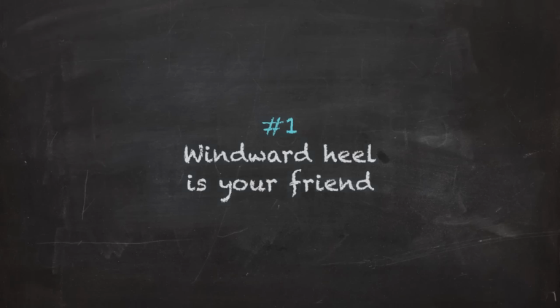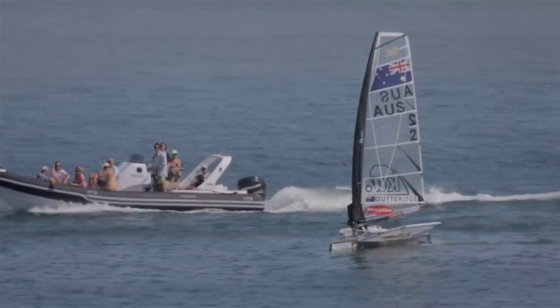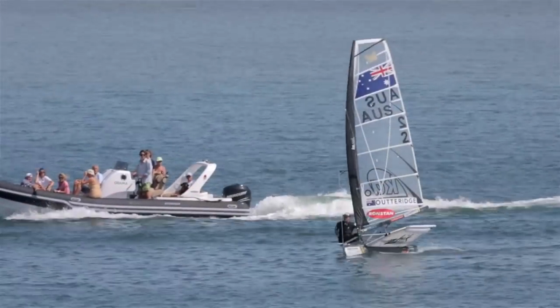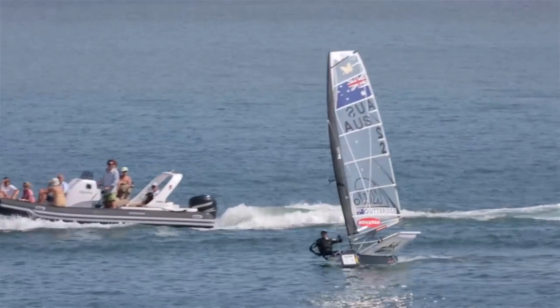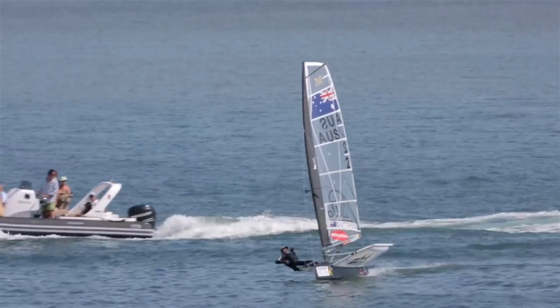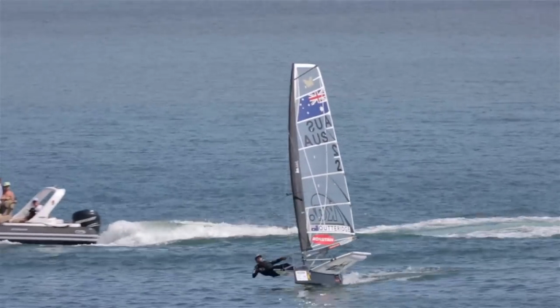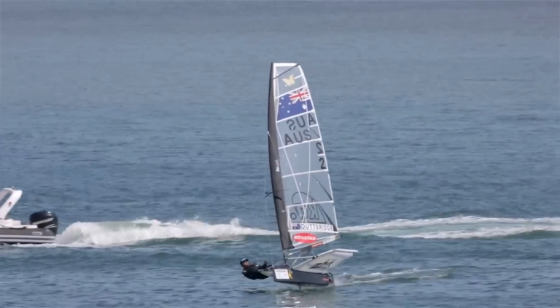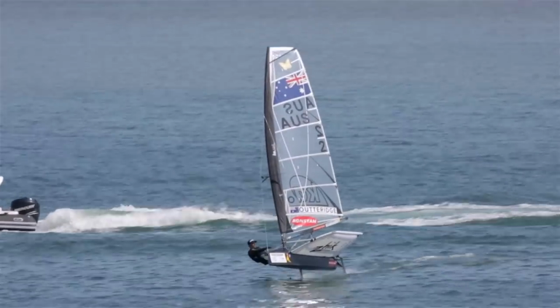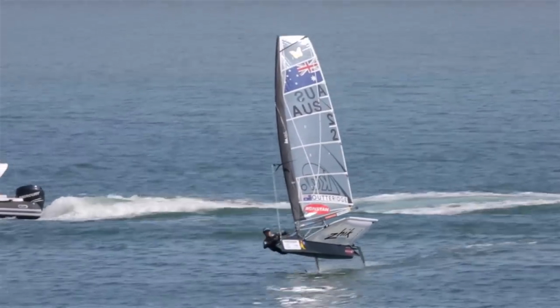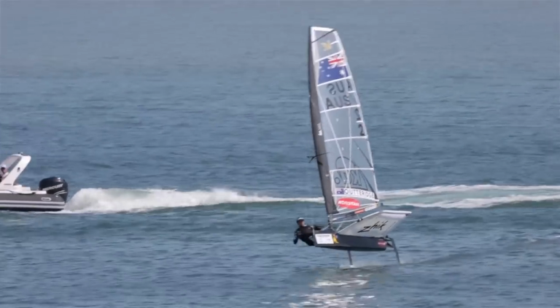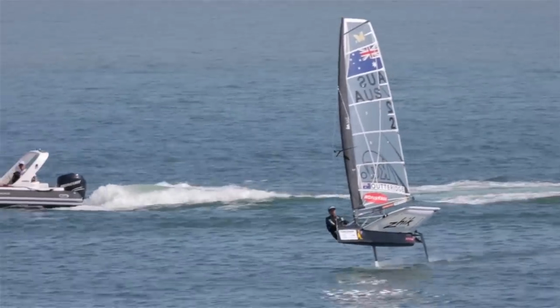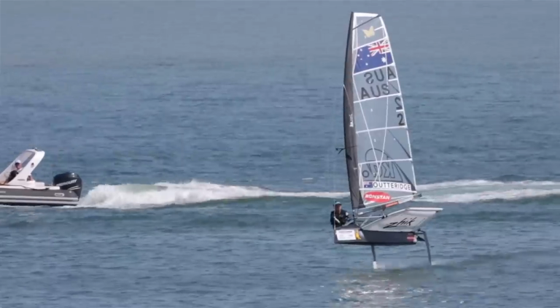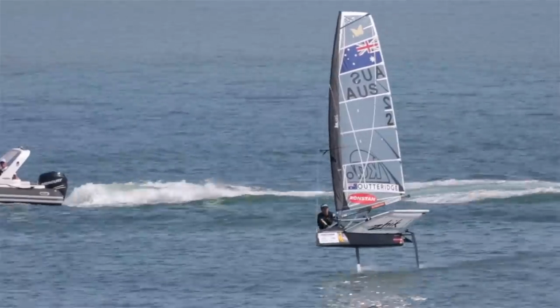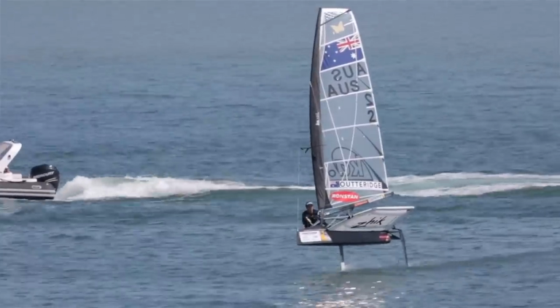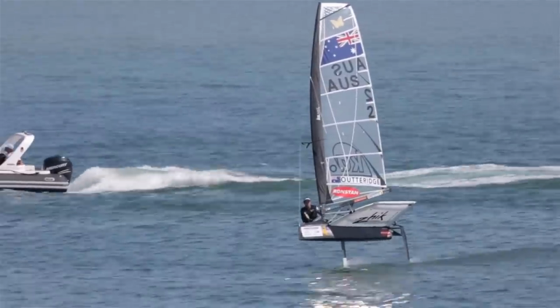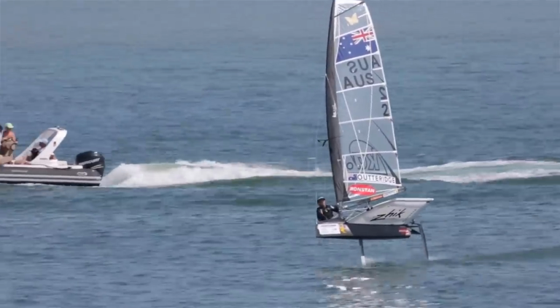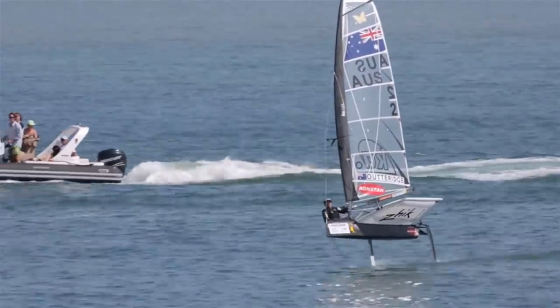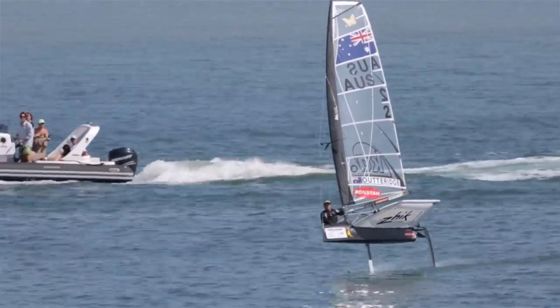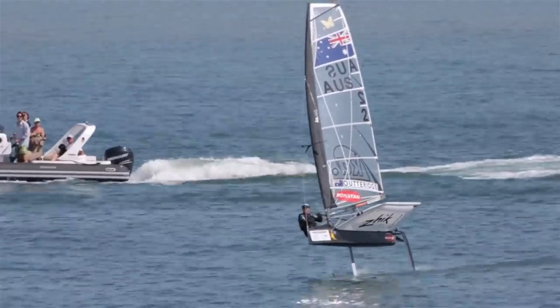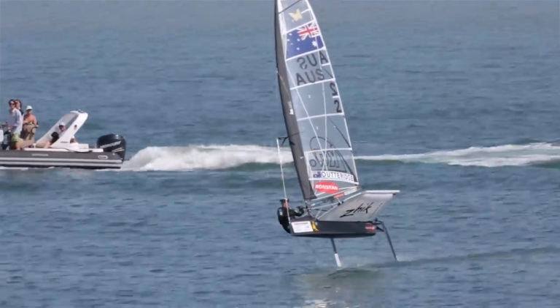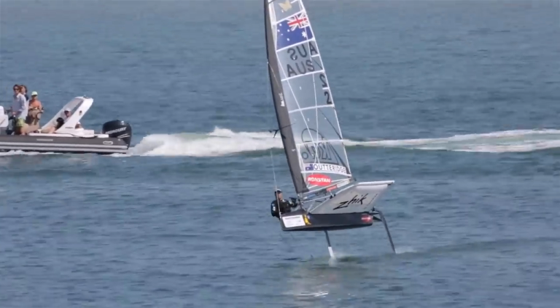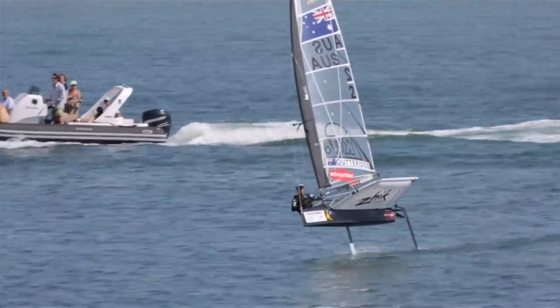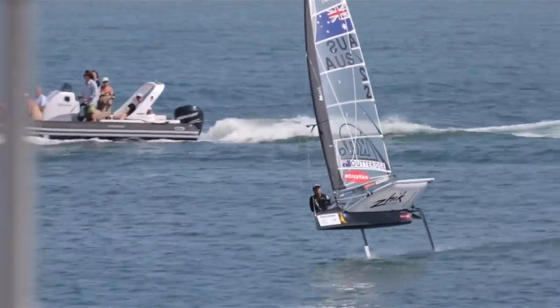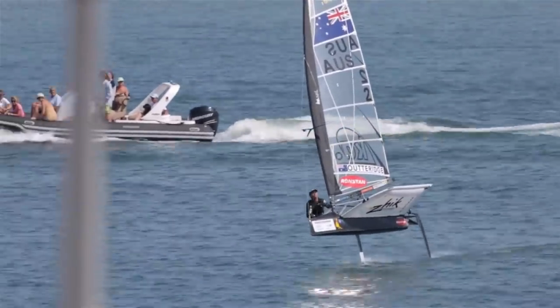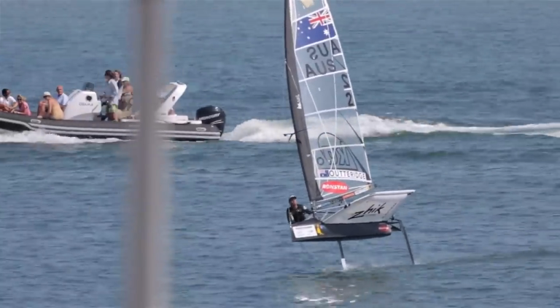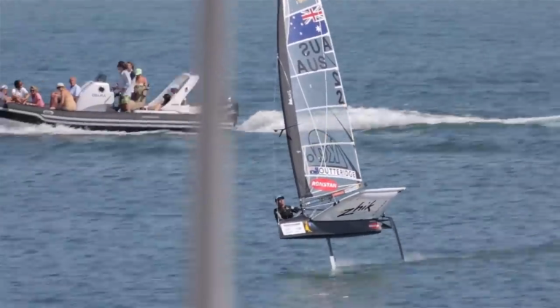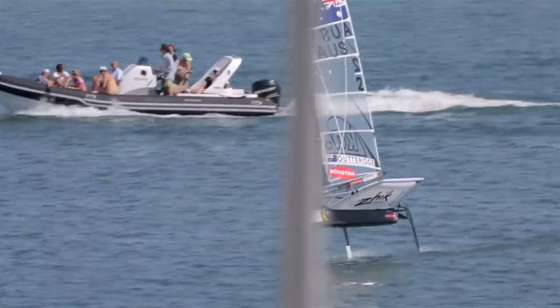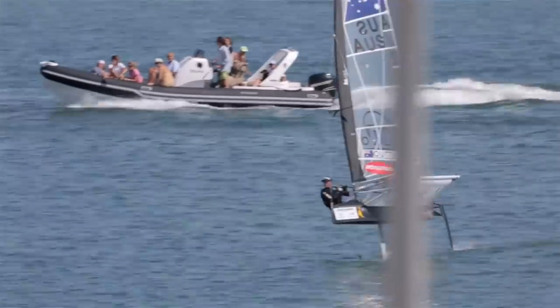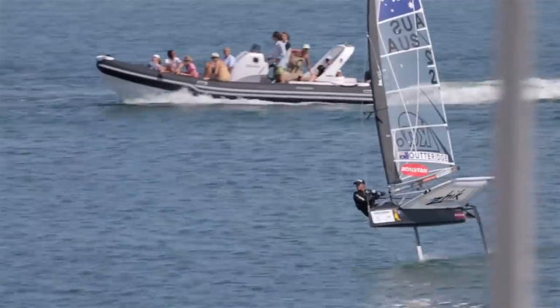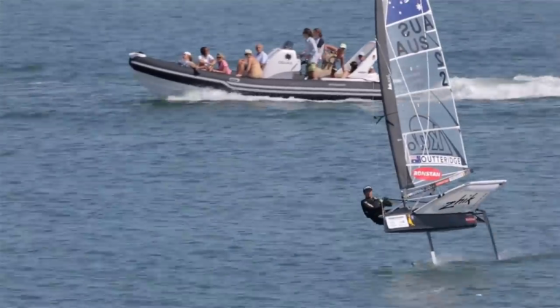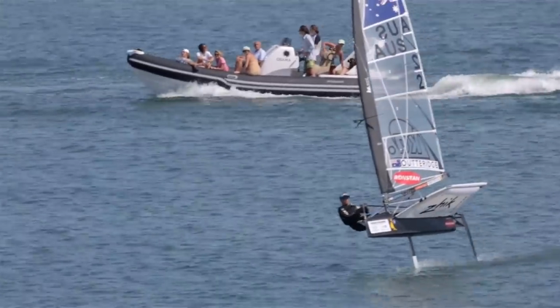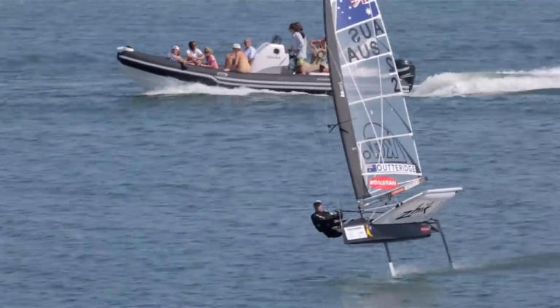The foiling moth behaves very differently to most conventional boats. The first mistake most people make is trying to sail the boat flat or heeled to leeward. You've really got to sail the boat with windward heel. This increases your righting moment and the boat naturally wants to fly.